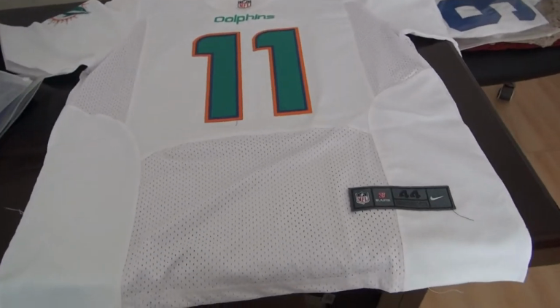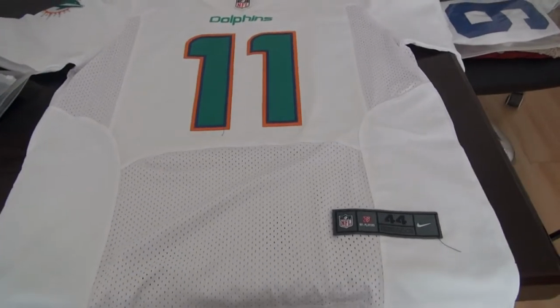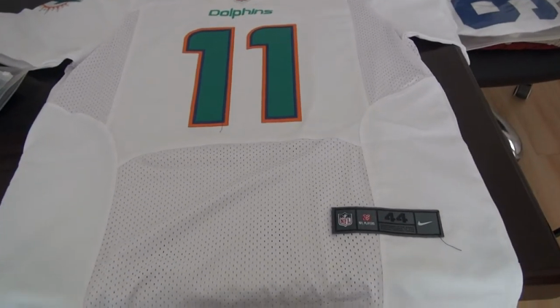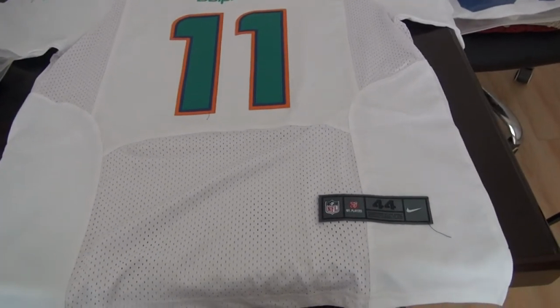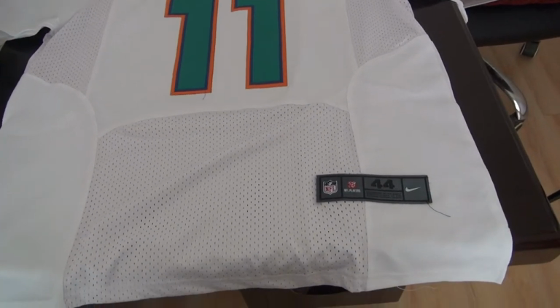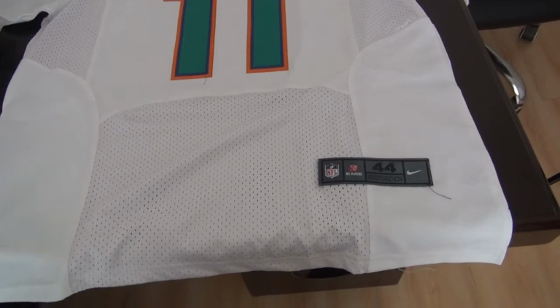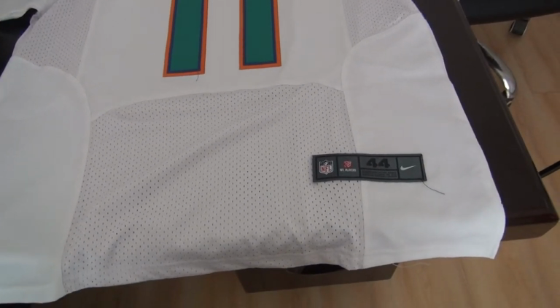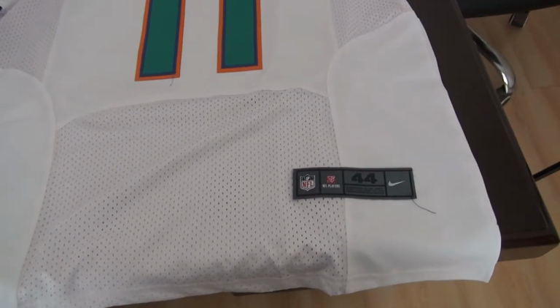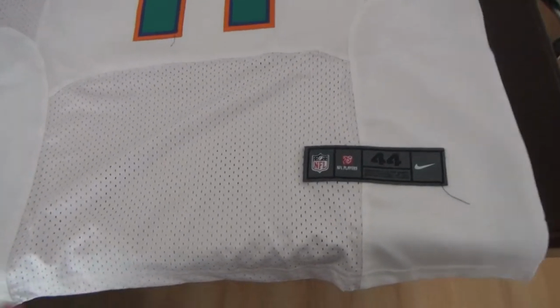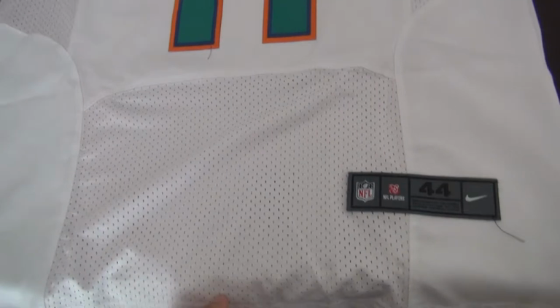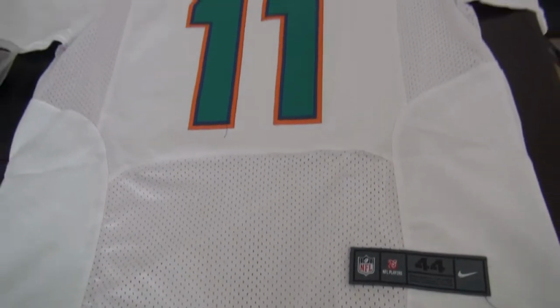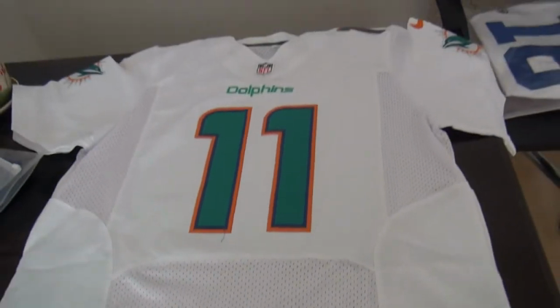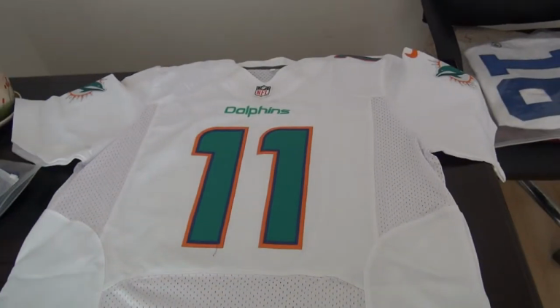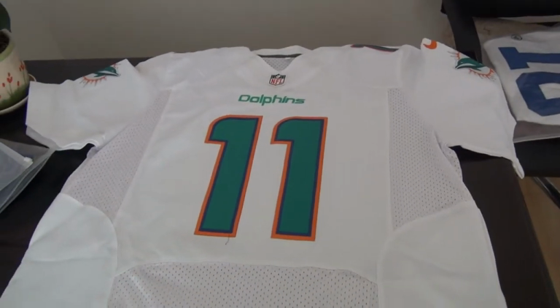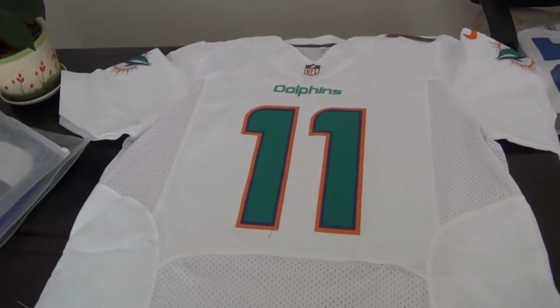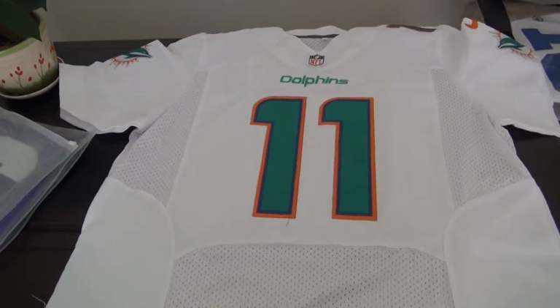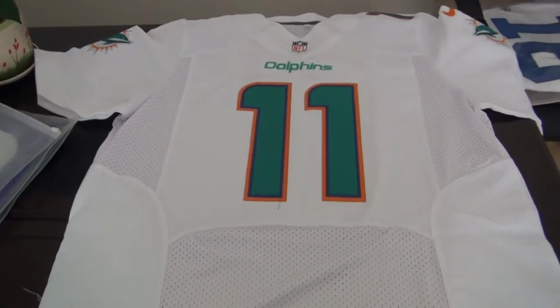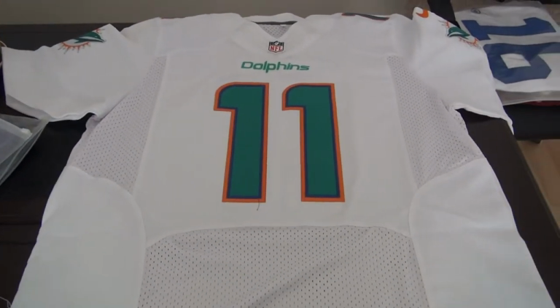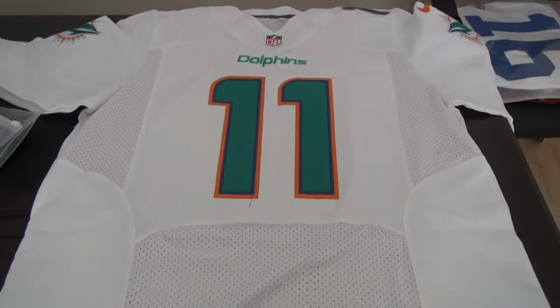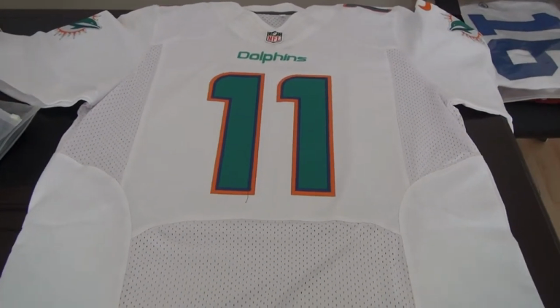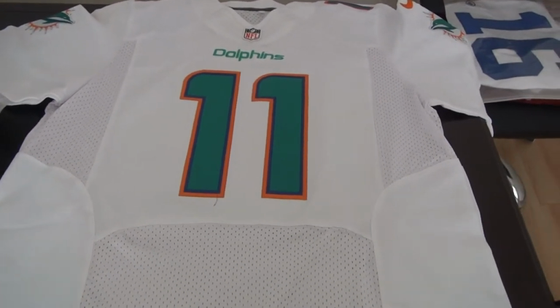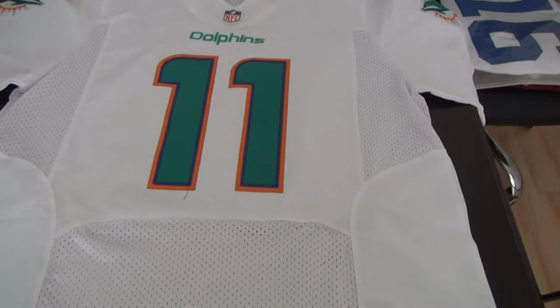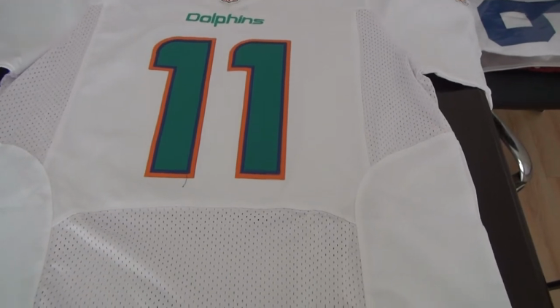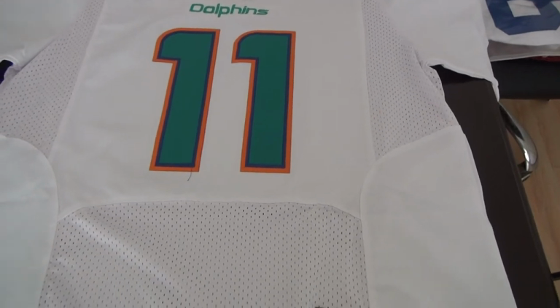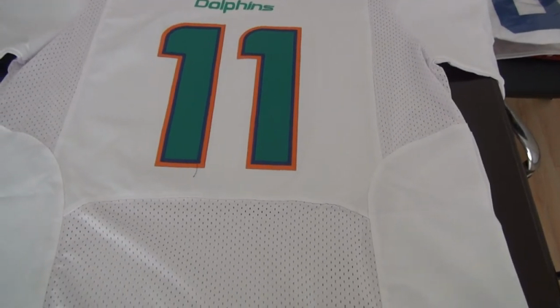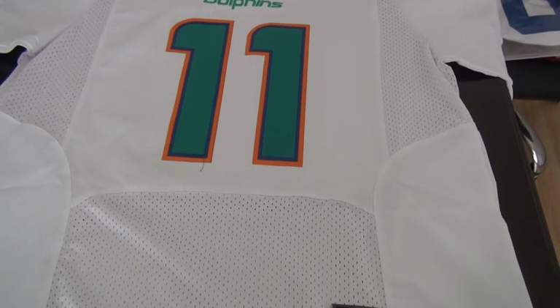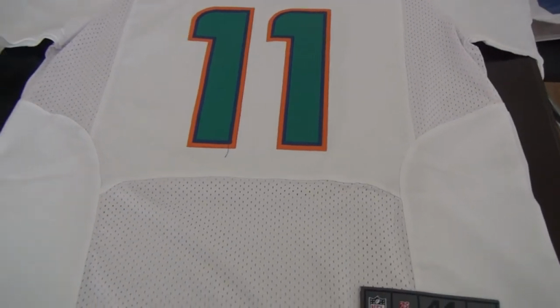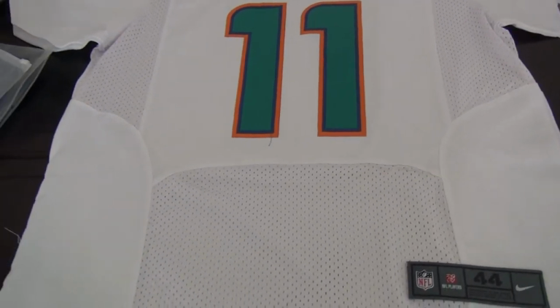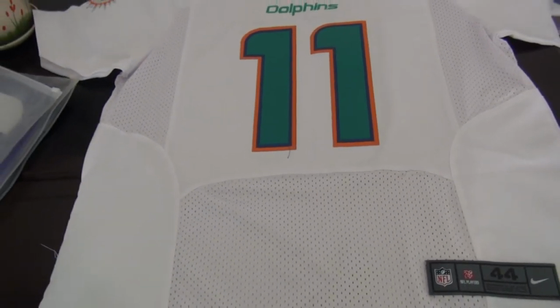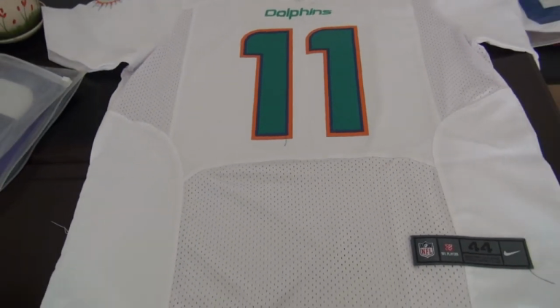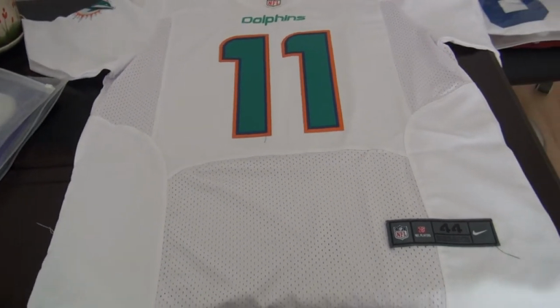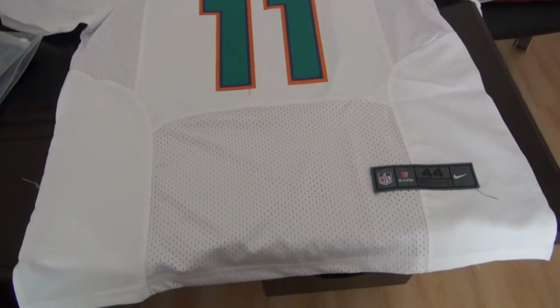Number 11 Pucker, size 44, elite jersey. Only costs you 21.9 US dollars. If you make an order for 10 pieces, you can get free shipping.